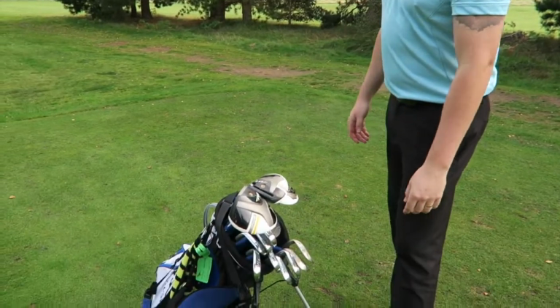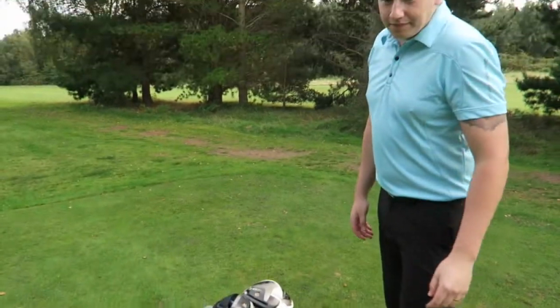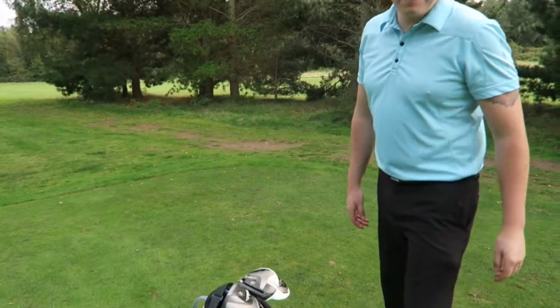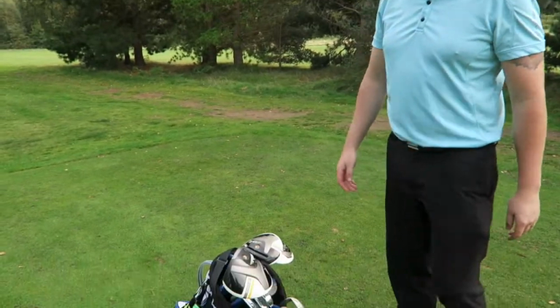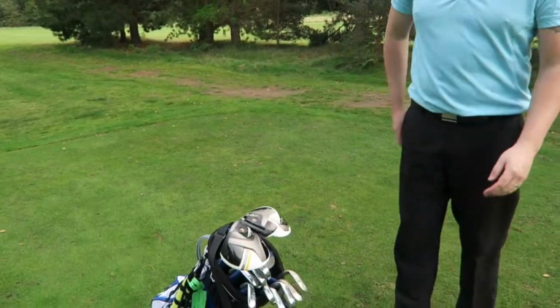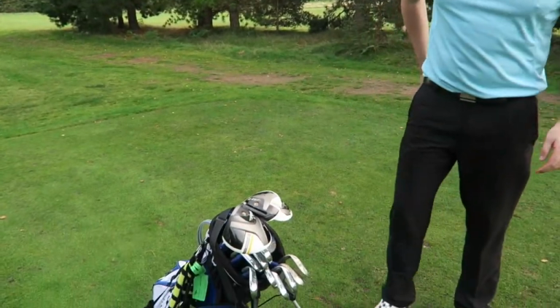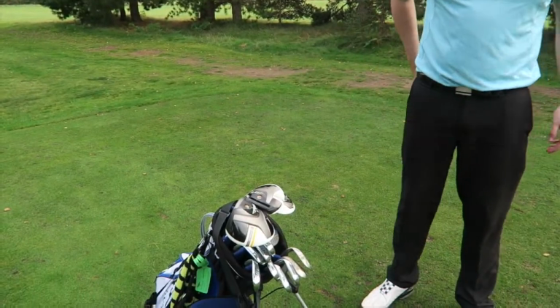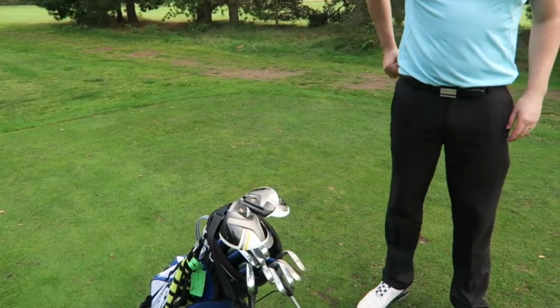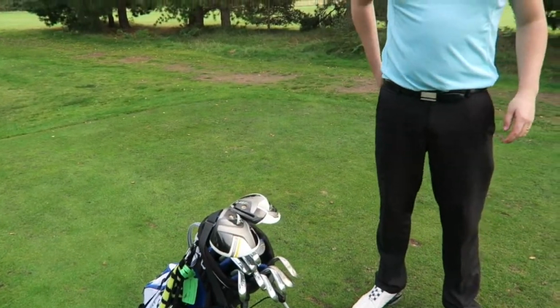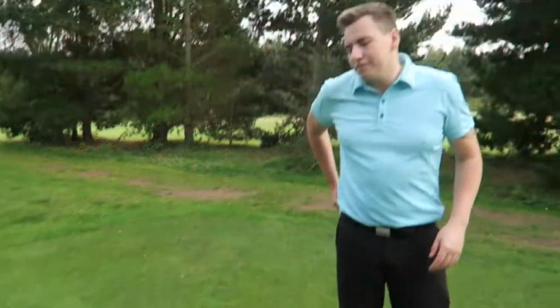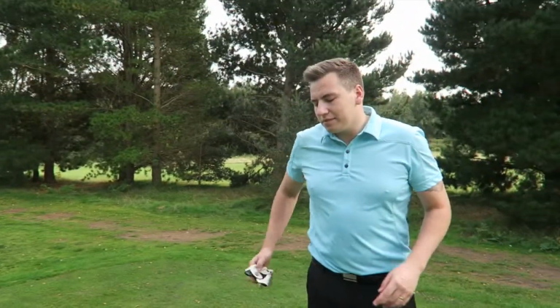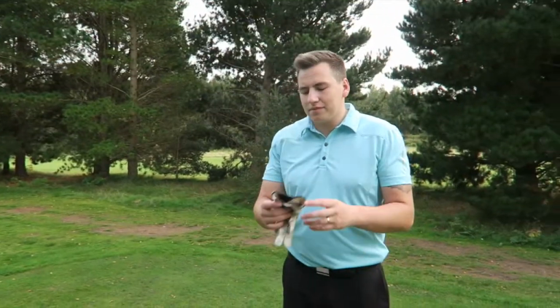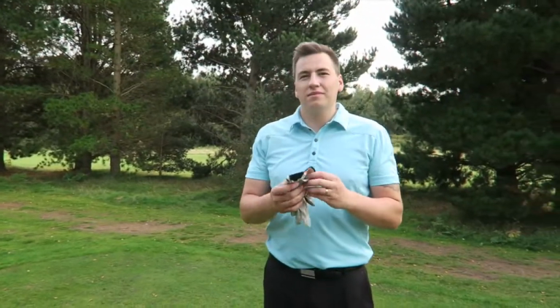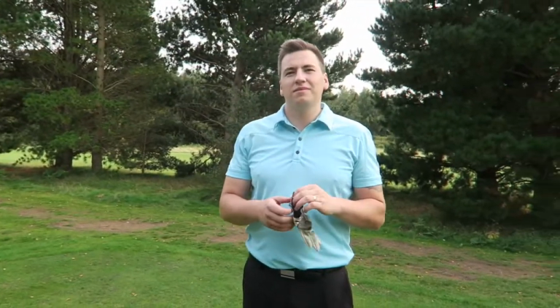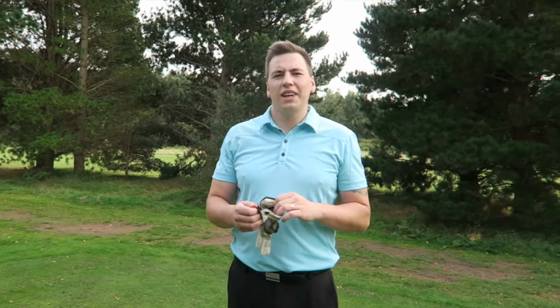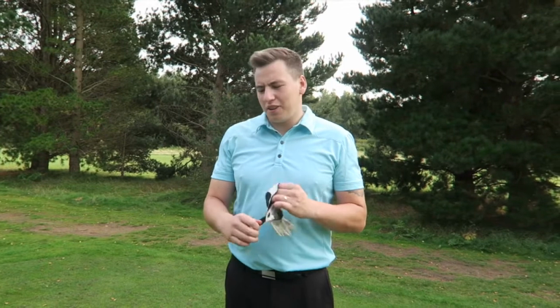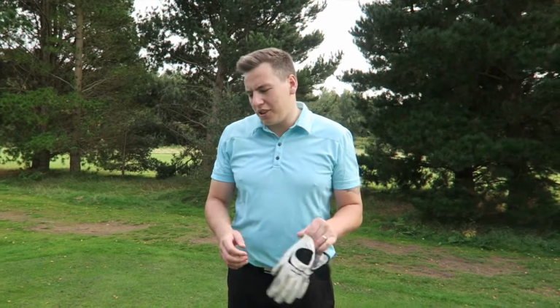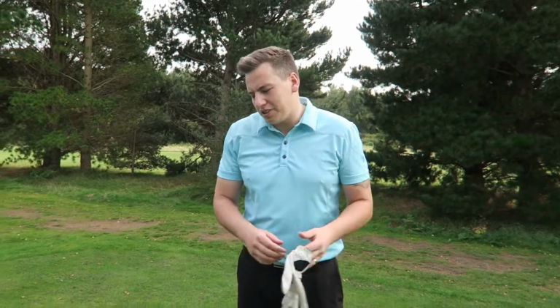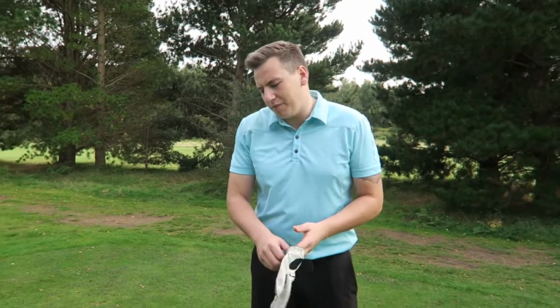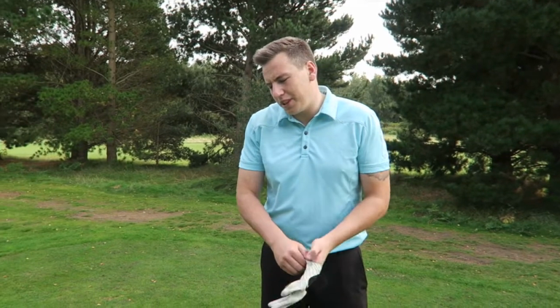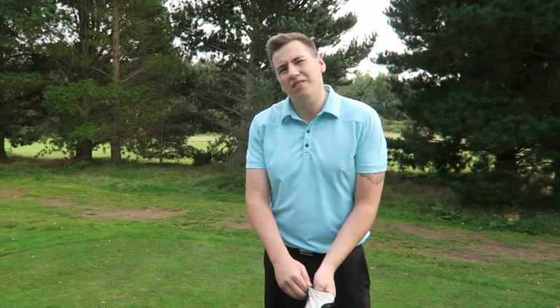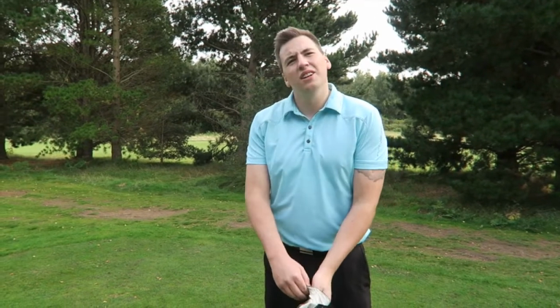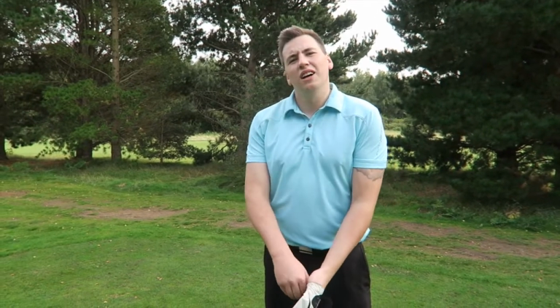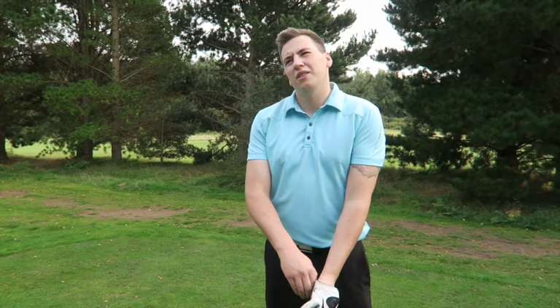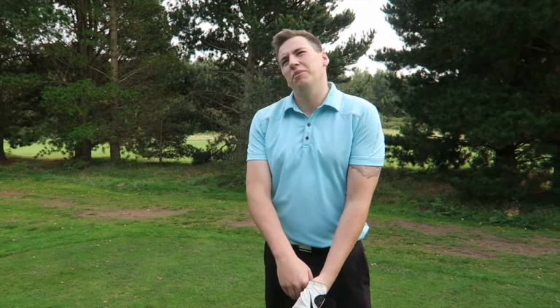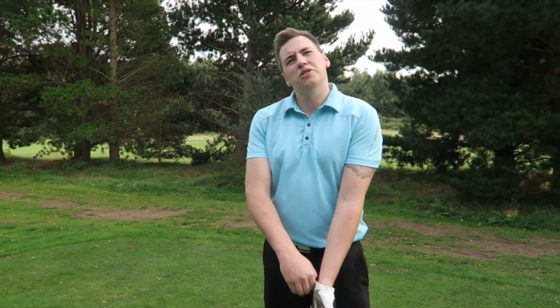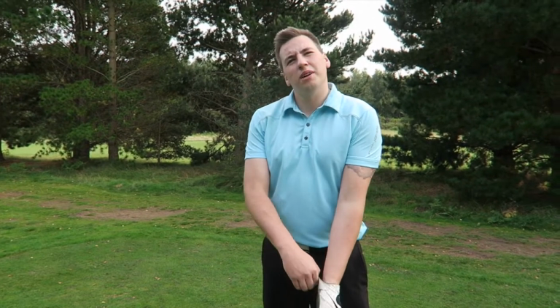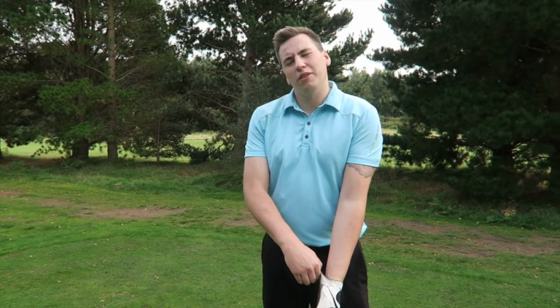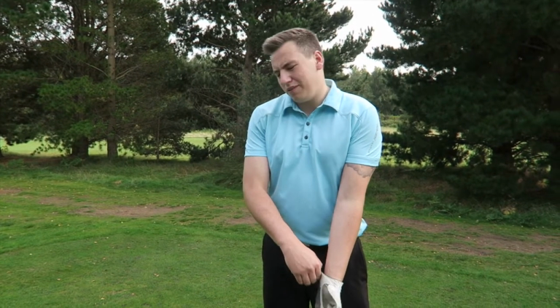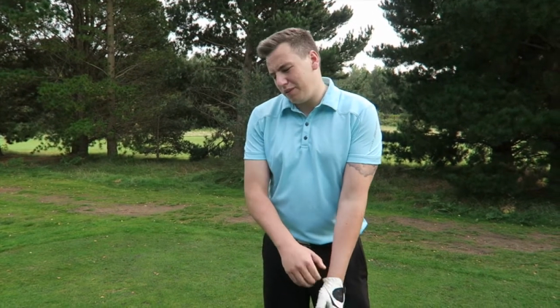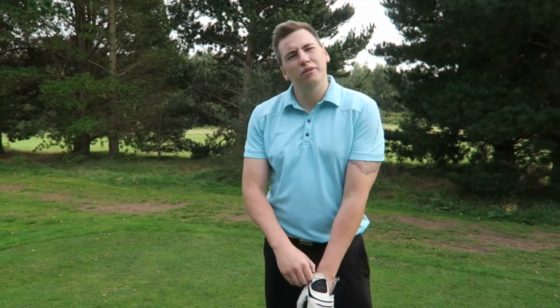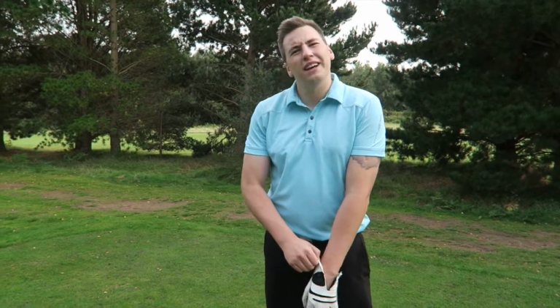But you know, you're staying with those — you bought those recently haven't you? So the wedges are probably the only things you're going to change next year. Yeah, I'm going to try and get some Vokeys in a few months time. Same as me — 54, 58.